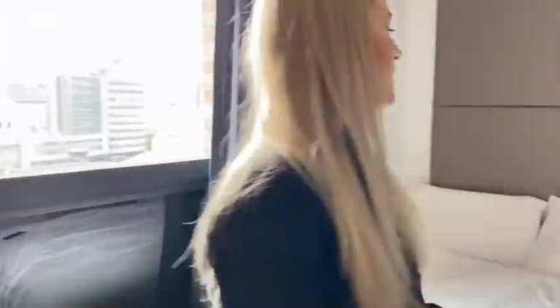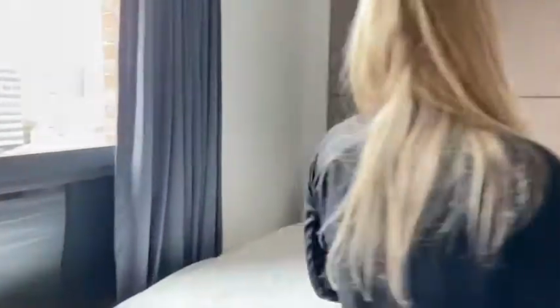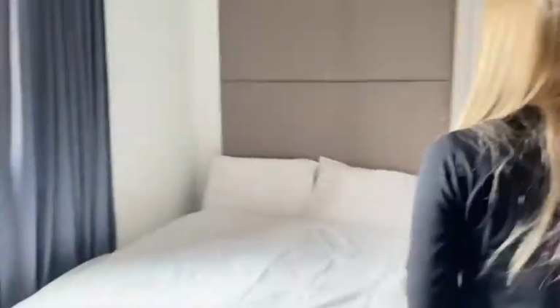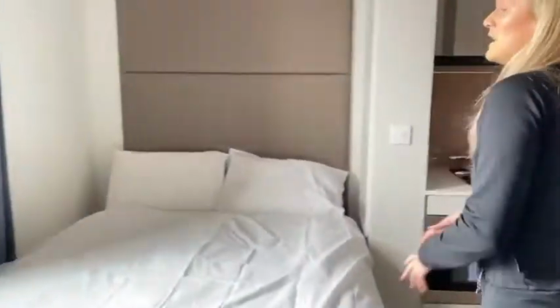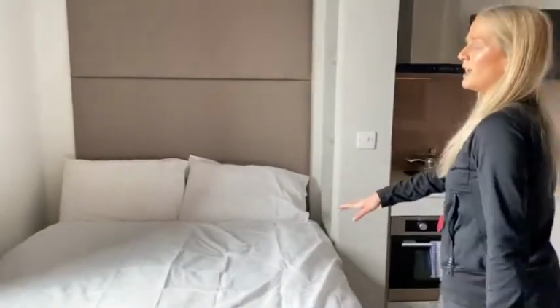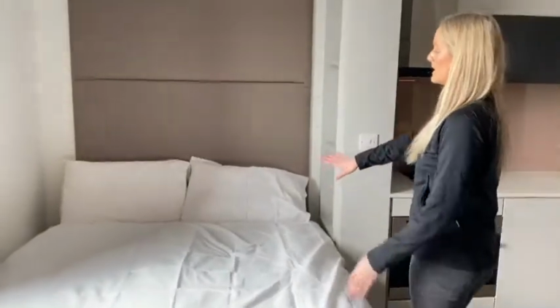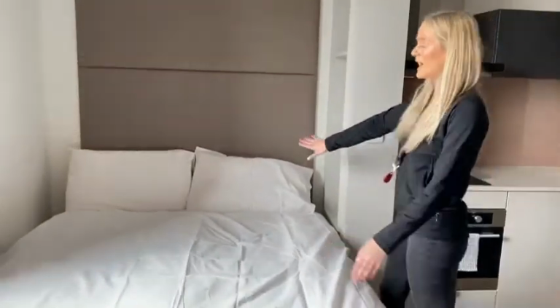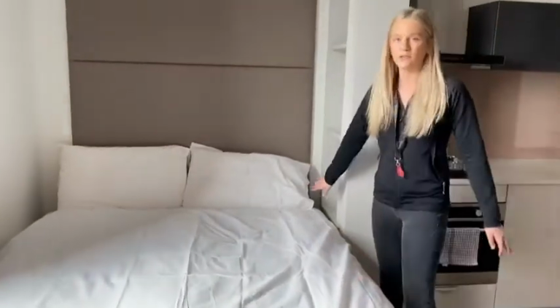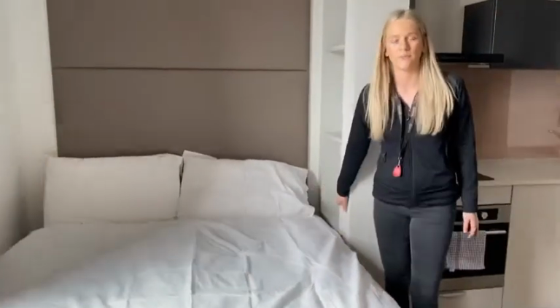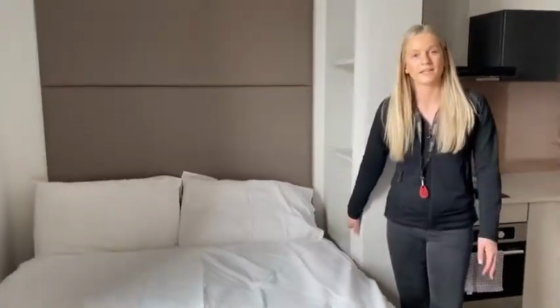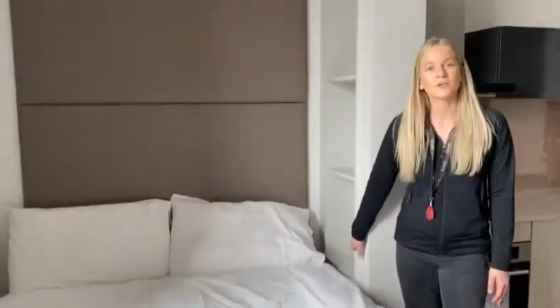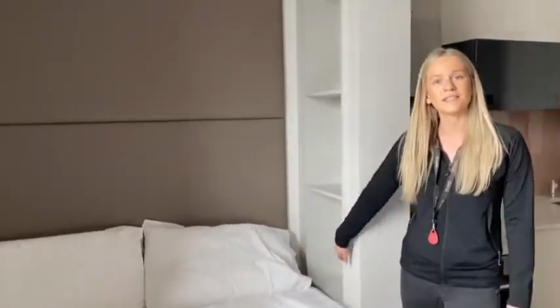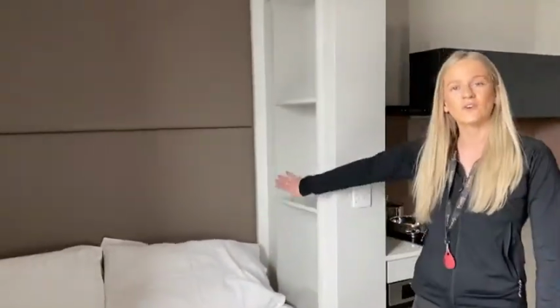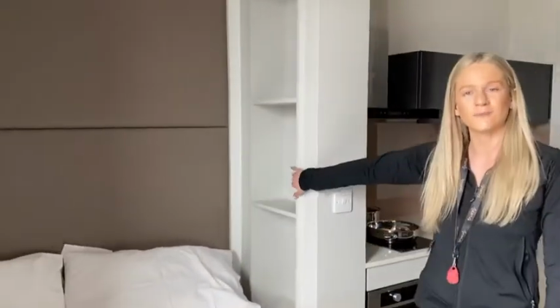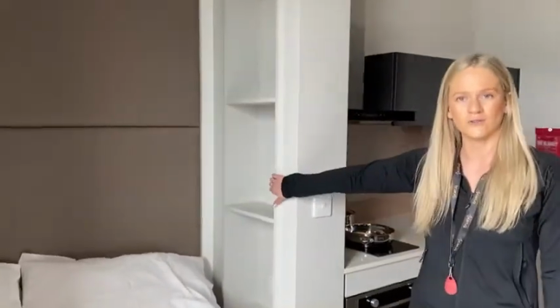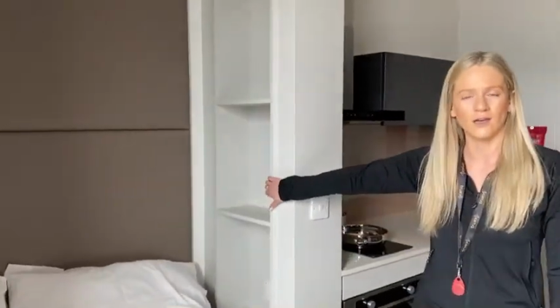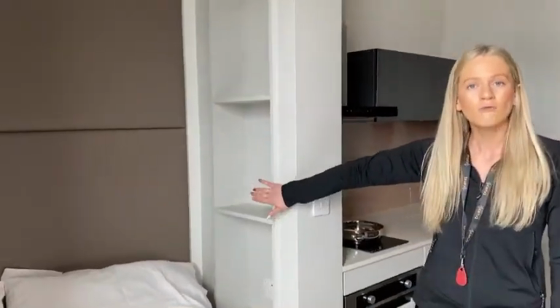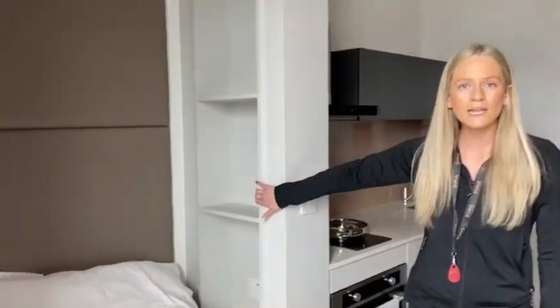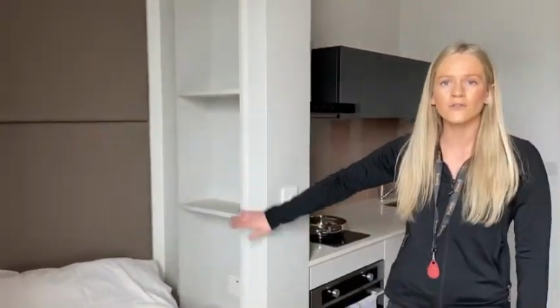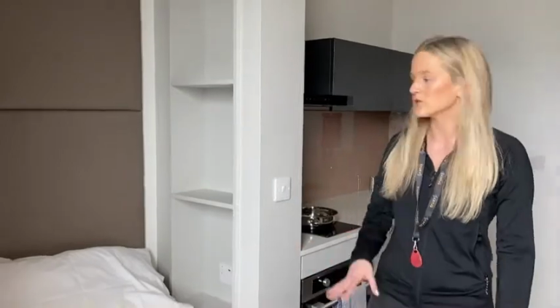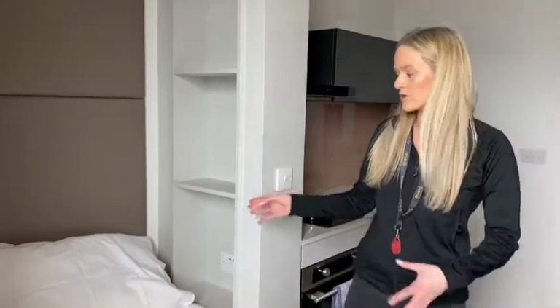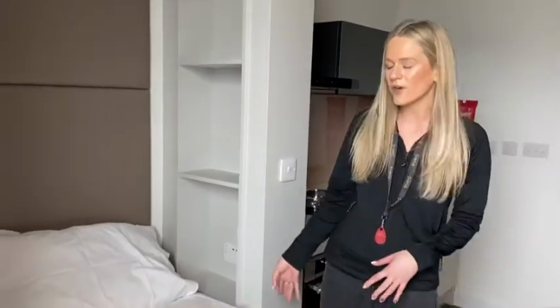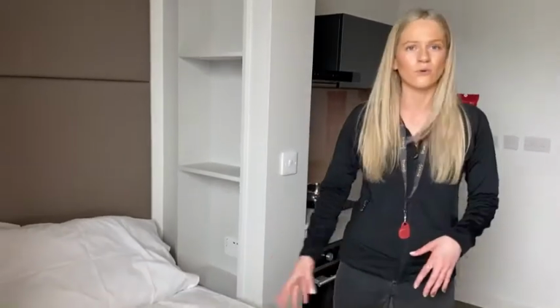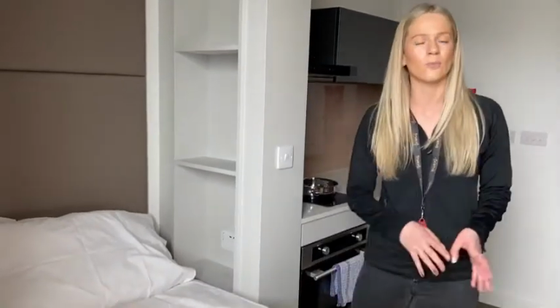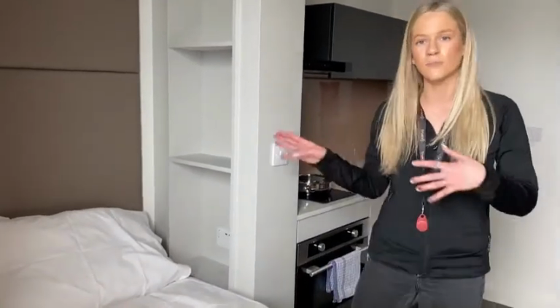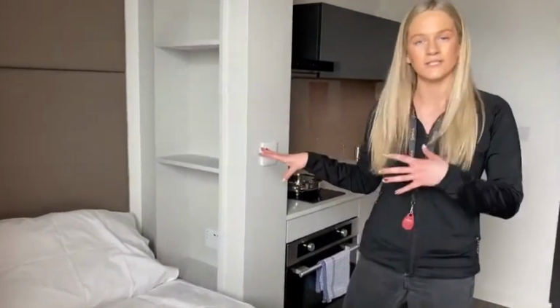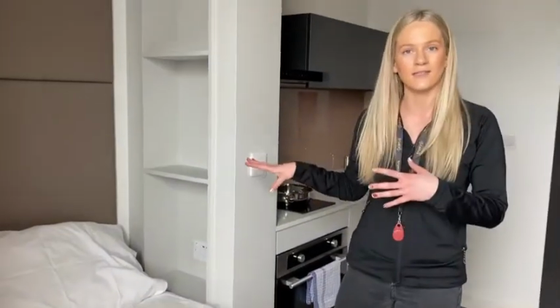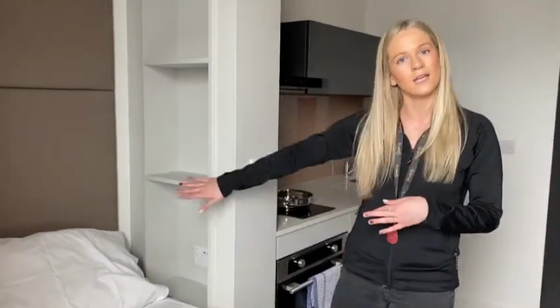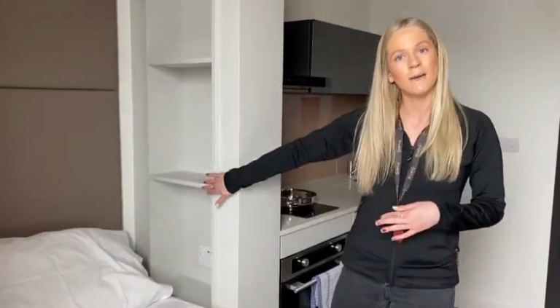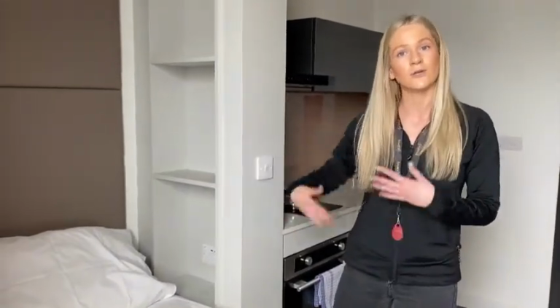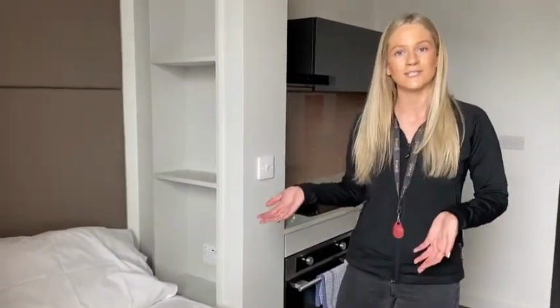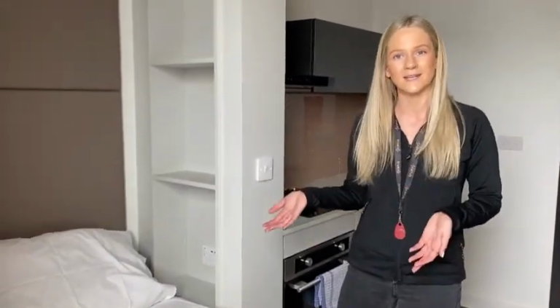Coming around here to the side of your bed, you can see that you've got some shelving — really good for you to charge your phone or put your books and things like that before you go to sleep at night.